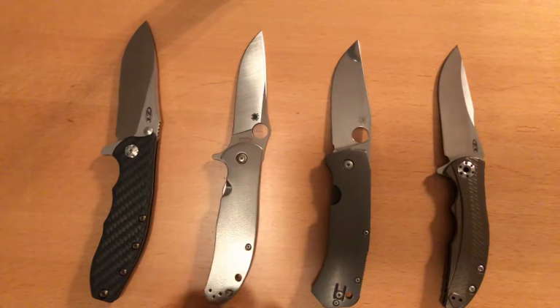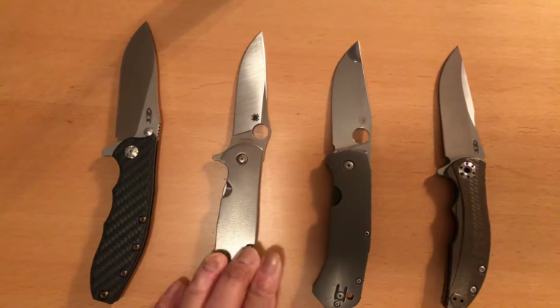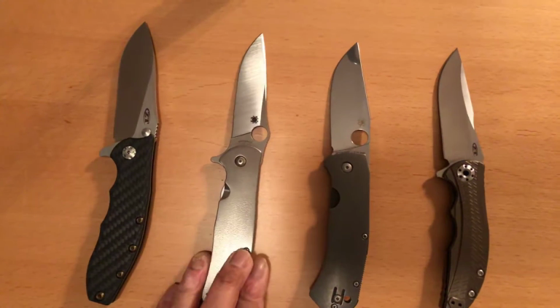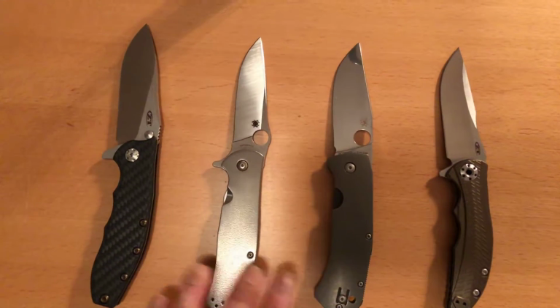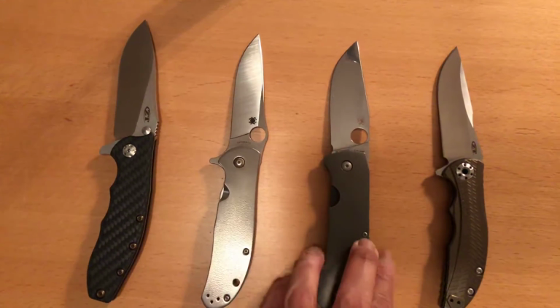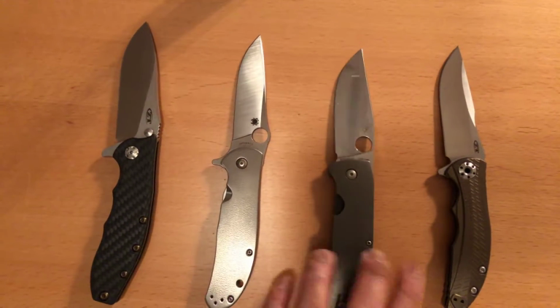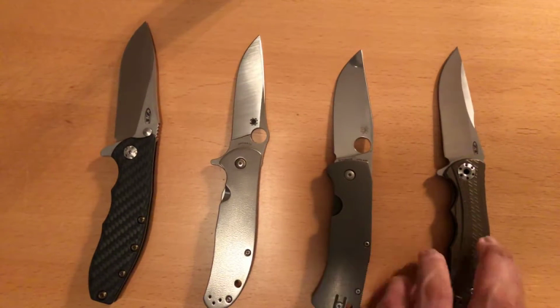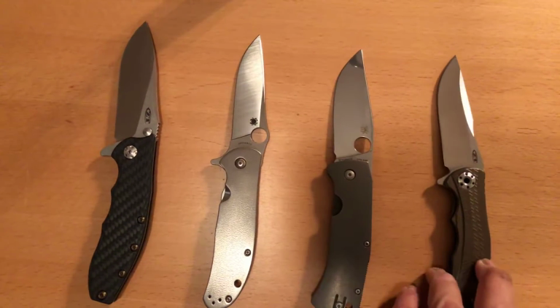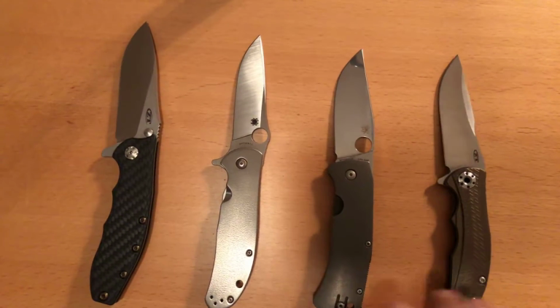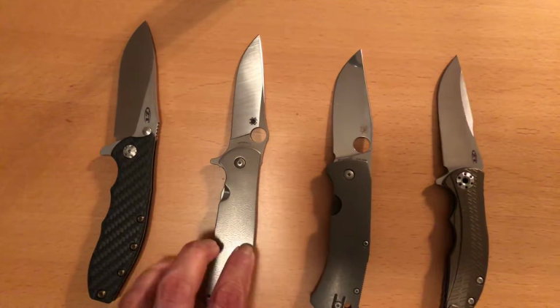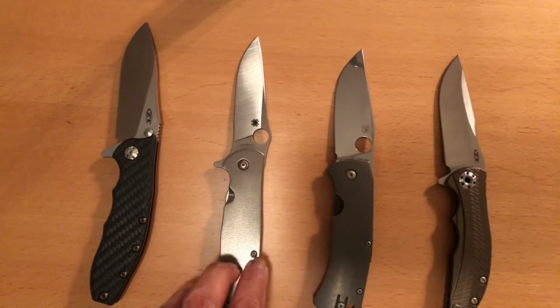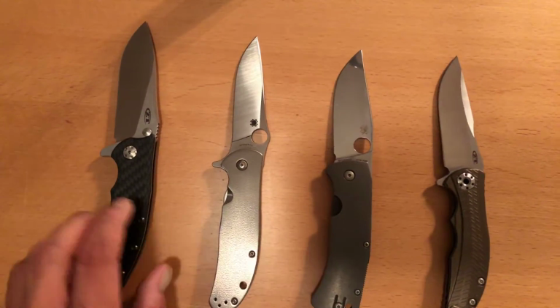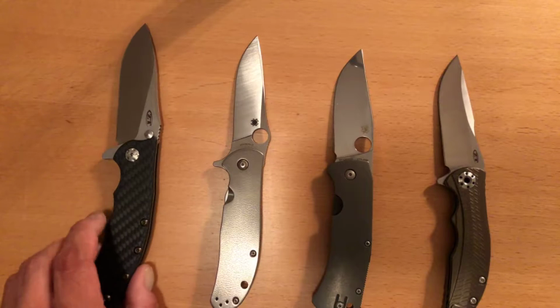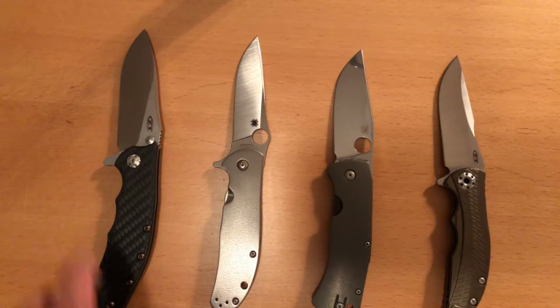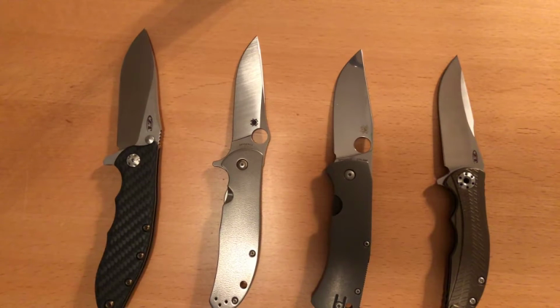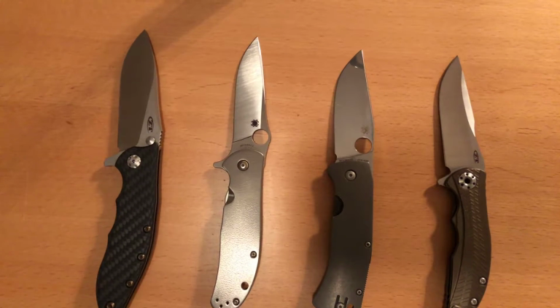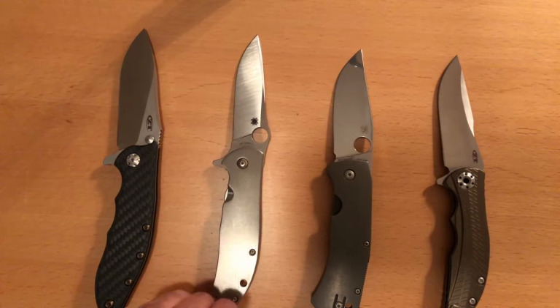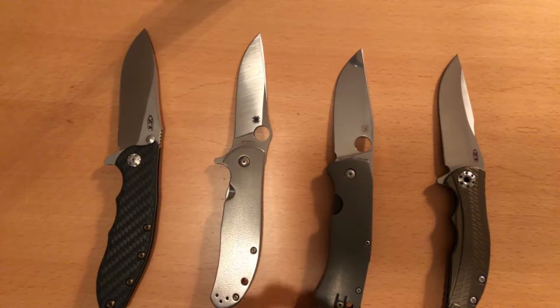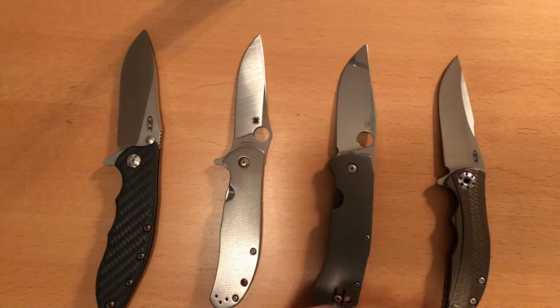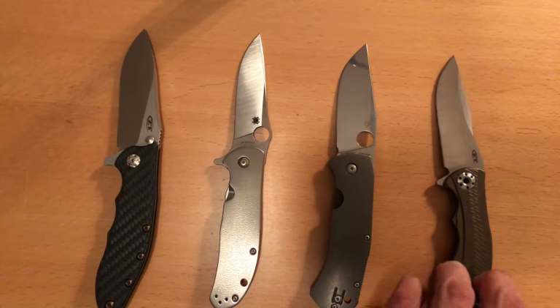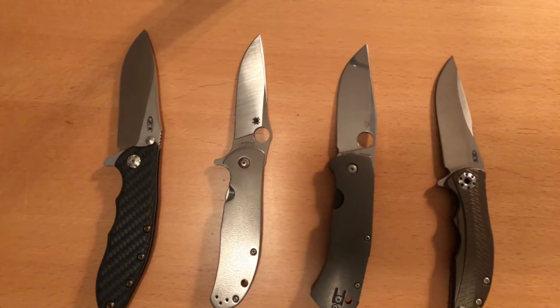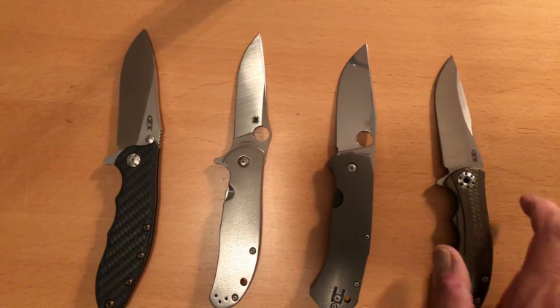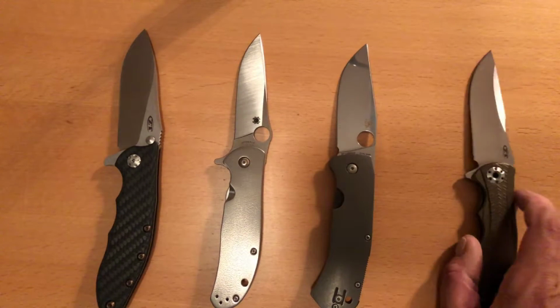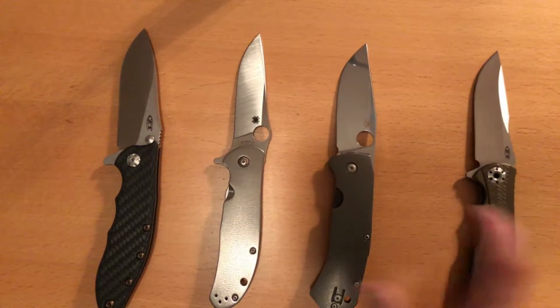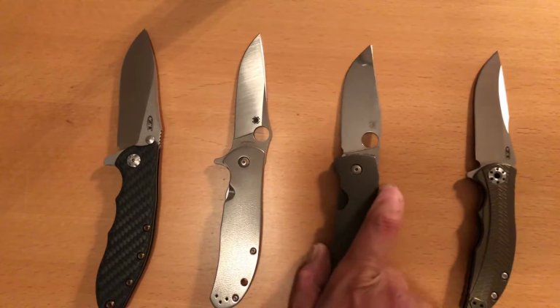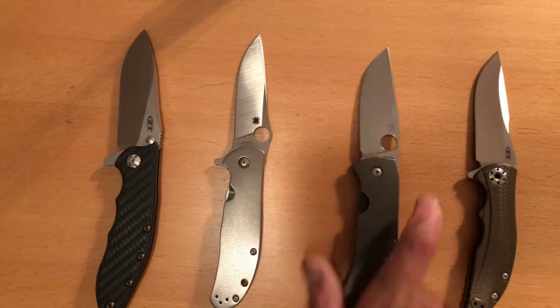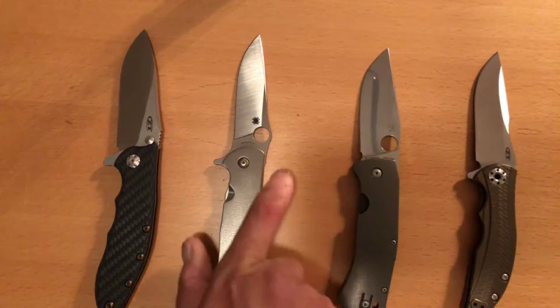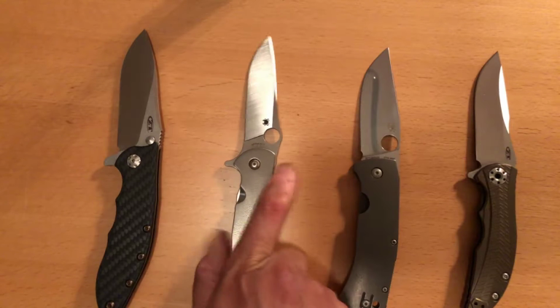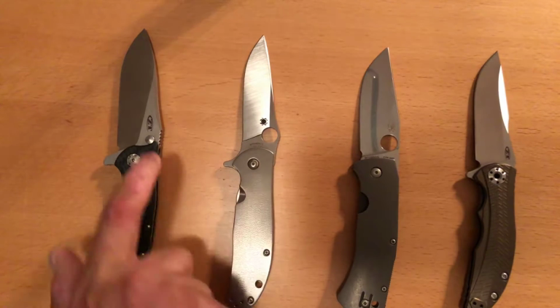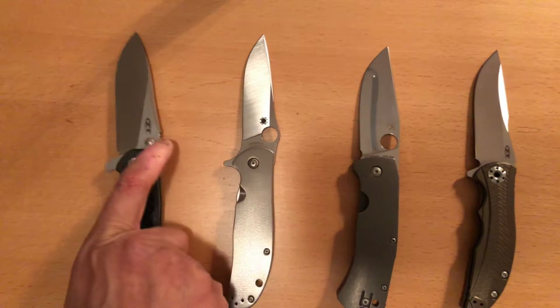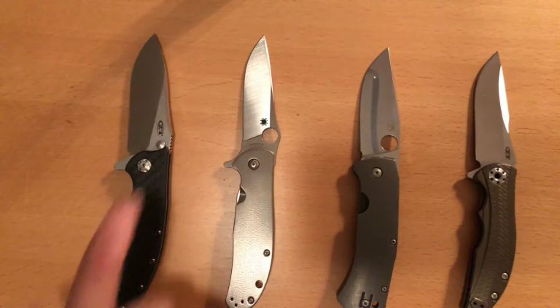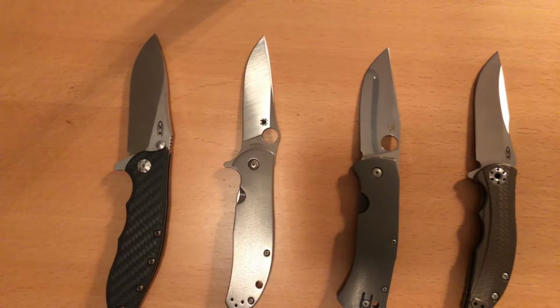Hey everybody, Omar here, the Knife Sharp Guy, and I am back with a brand new background. We got rid of the white towel — said goodbye to it forever. I thought it looked cheesy, so we're not doing that anymore.